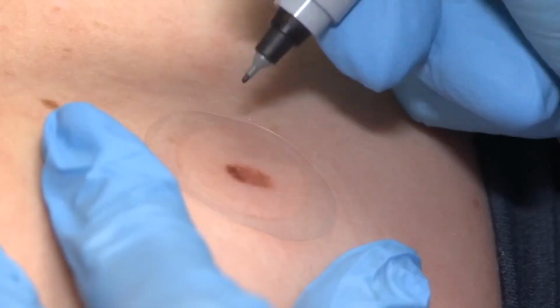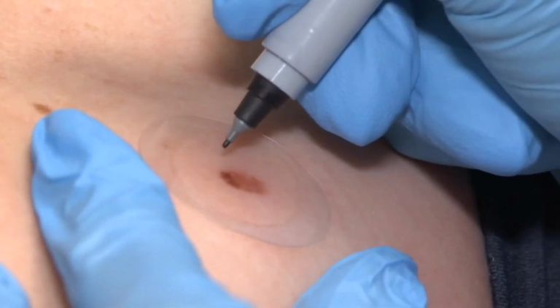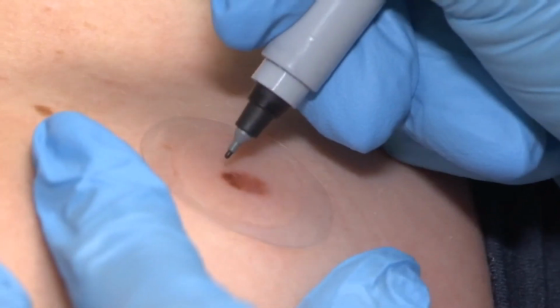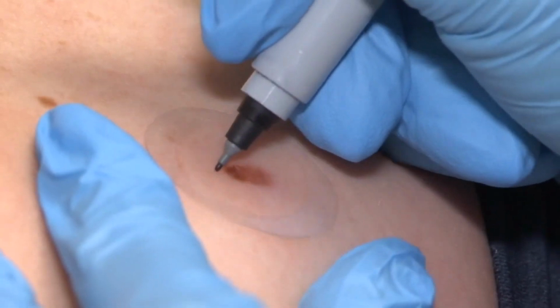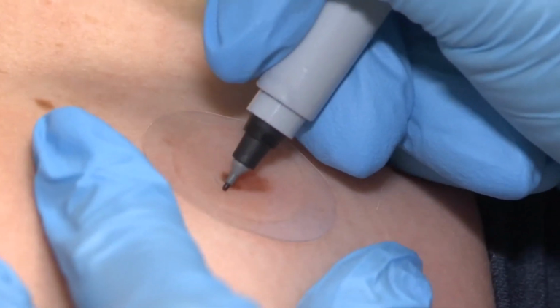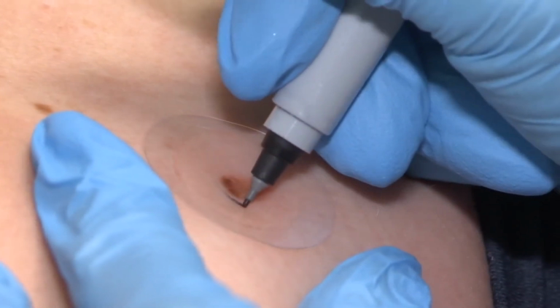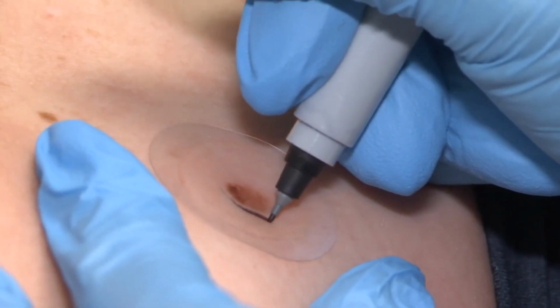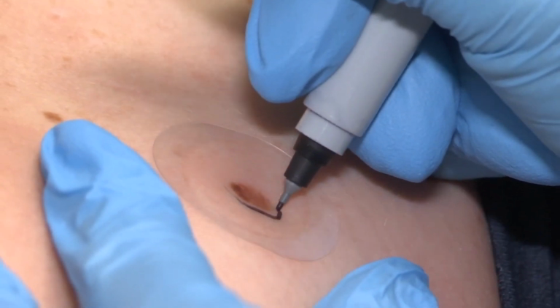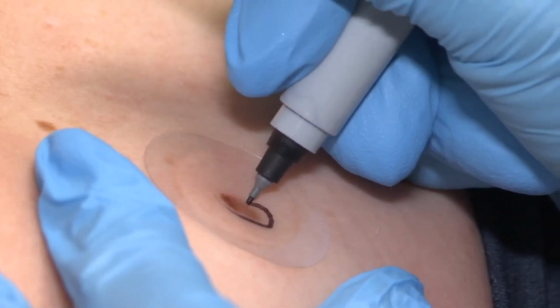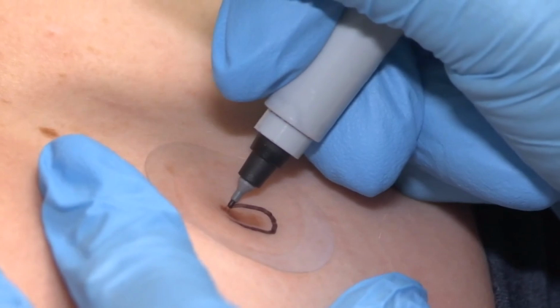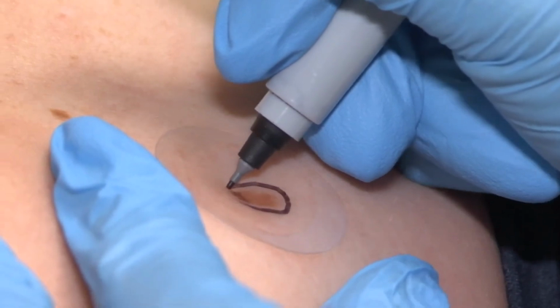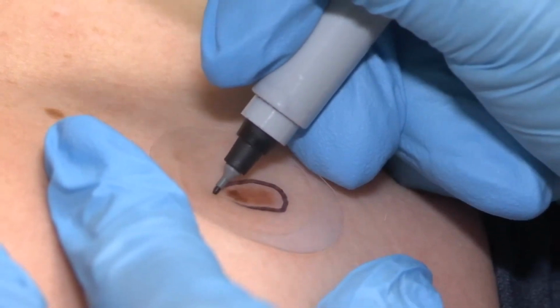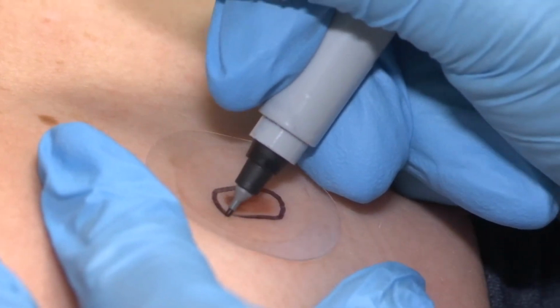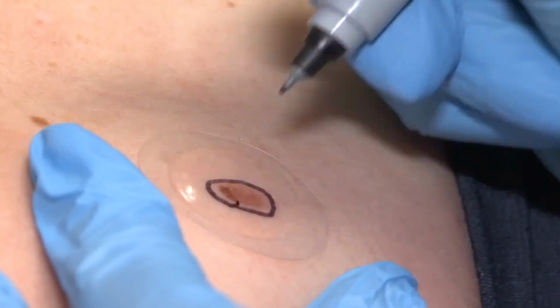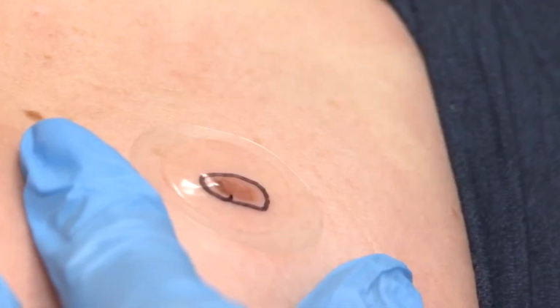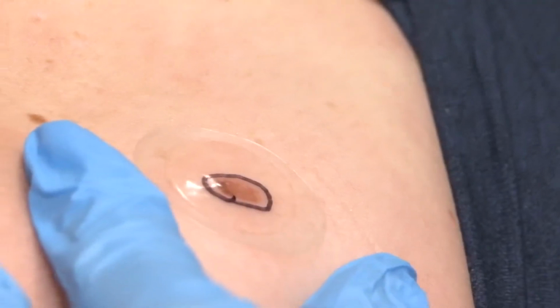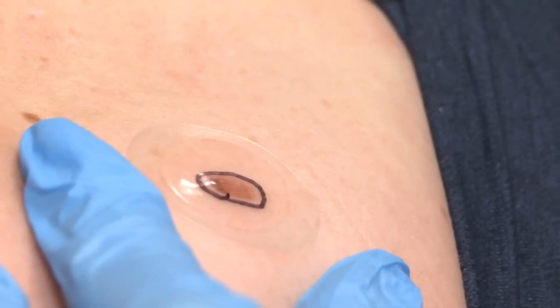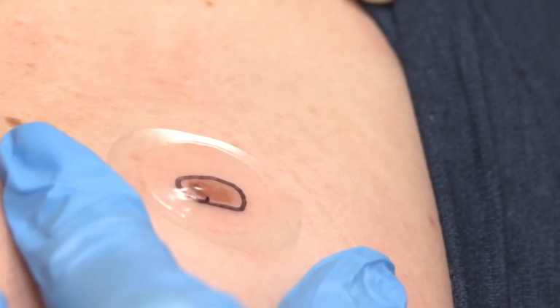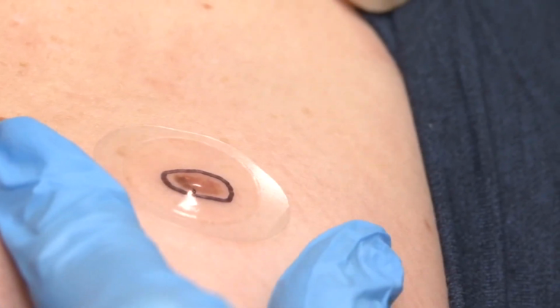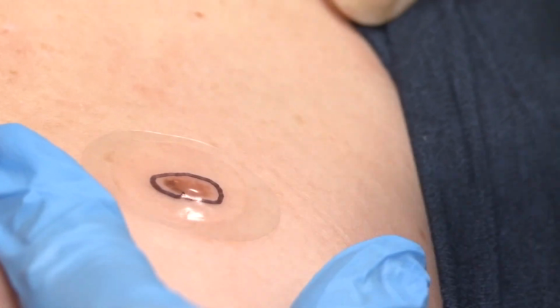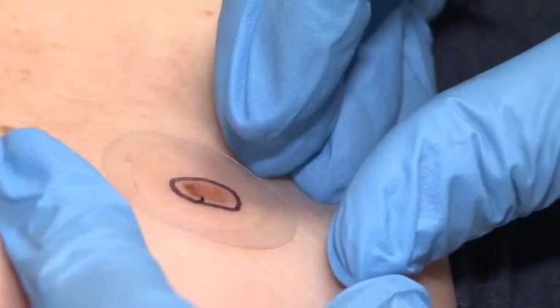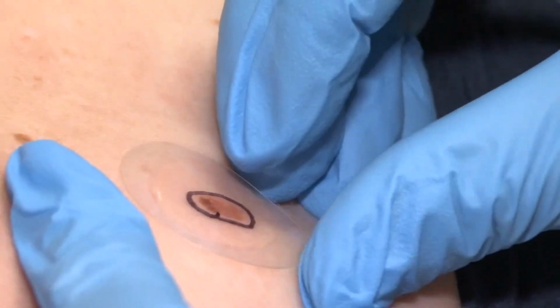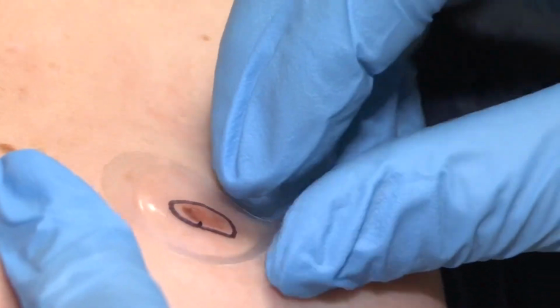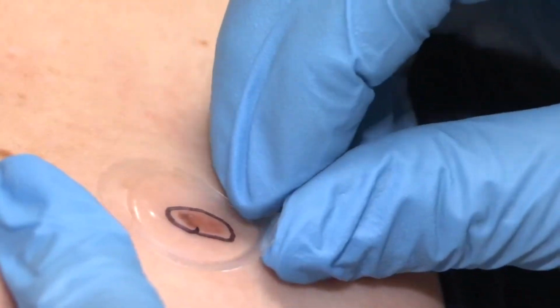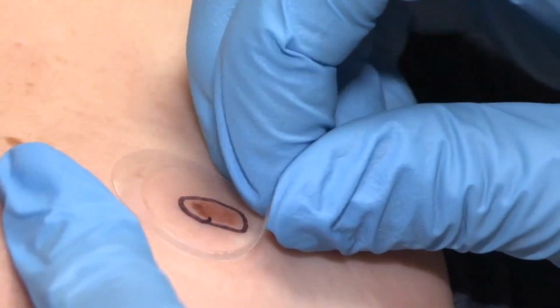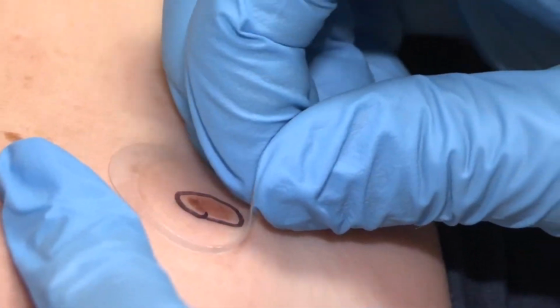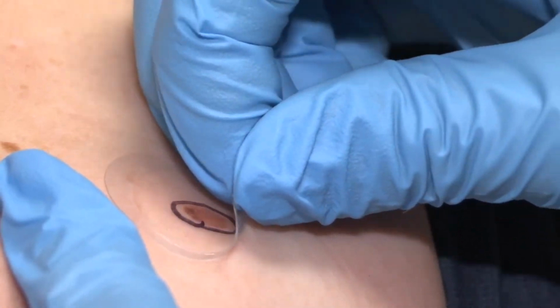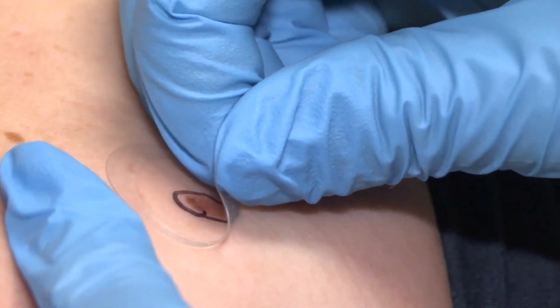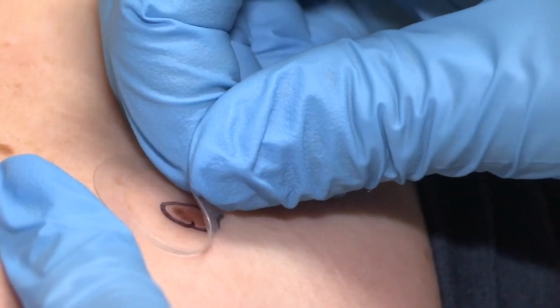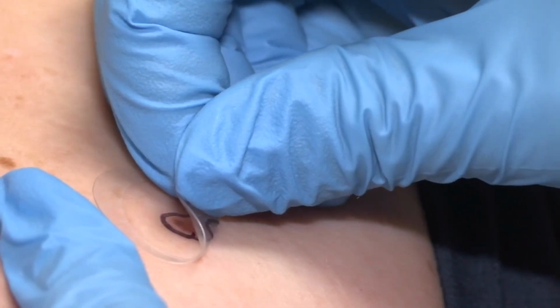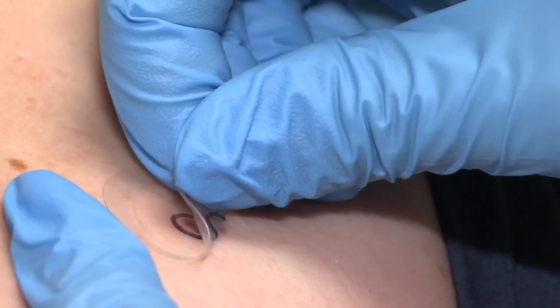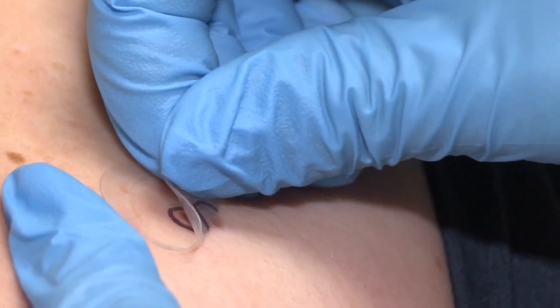I'm going to outline it. And this tells the lab that we're sending to — this is the area that we are going to get those cells from.